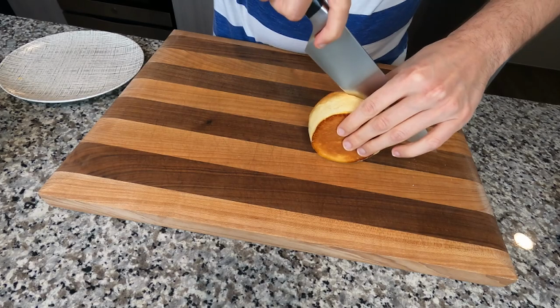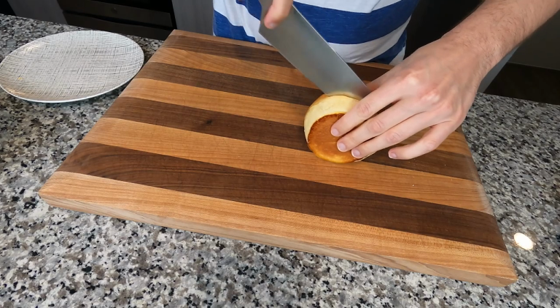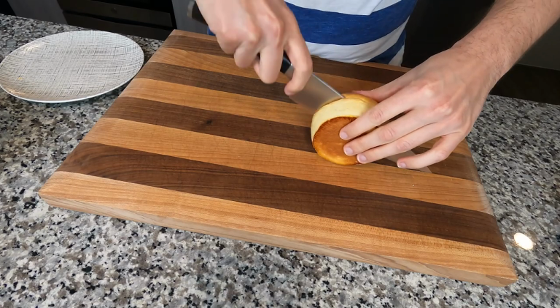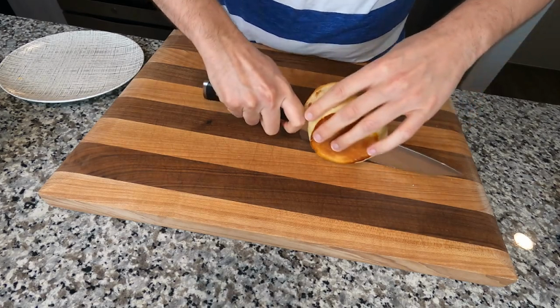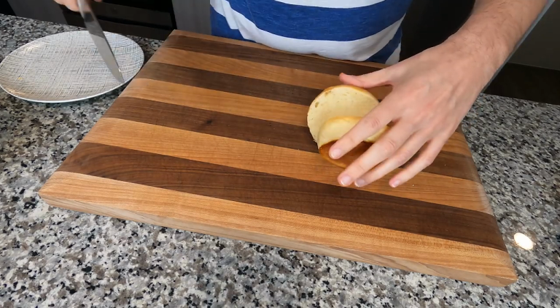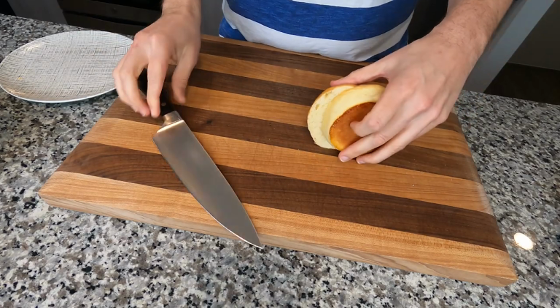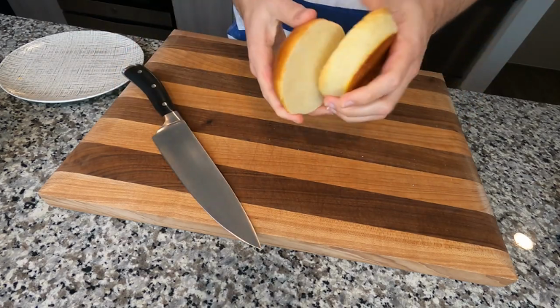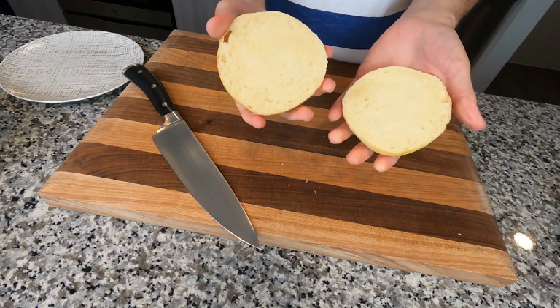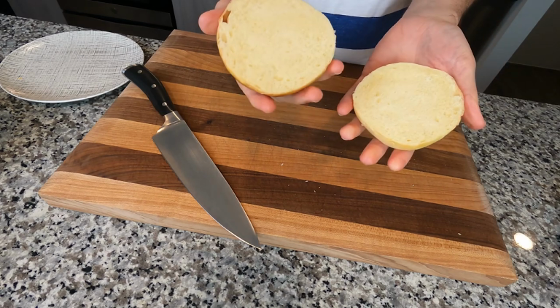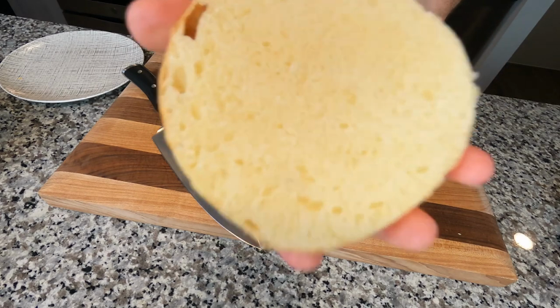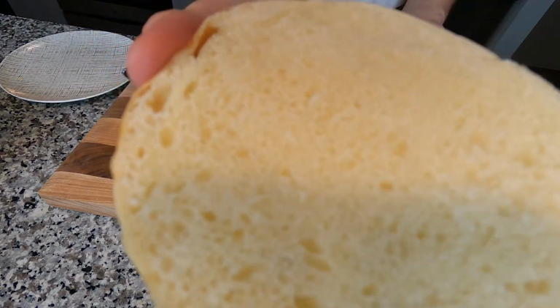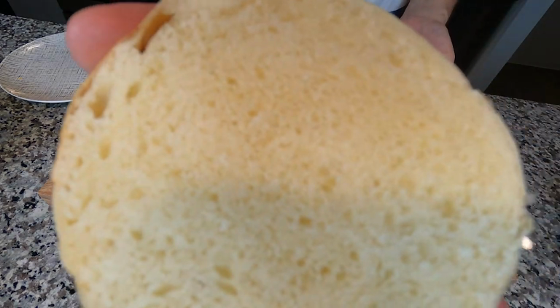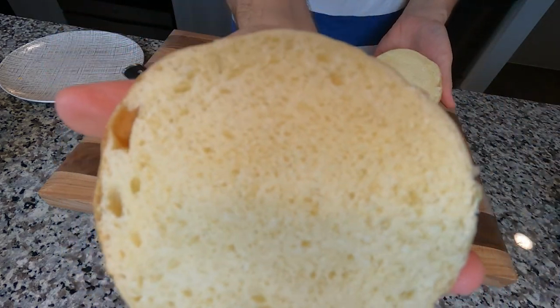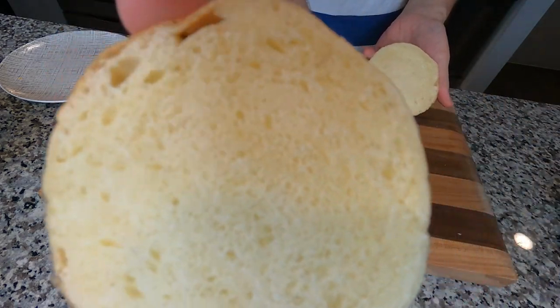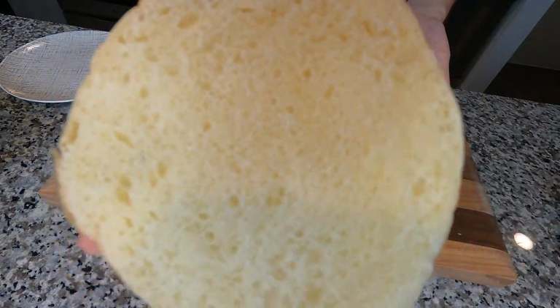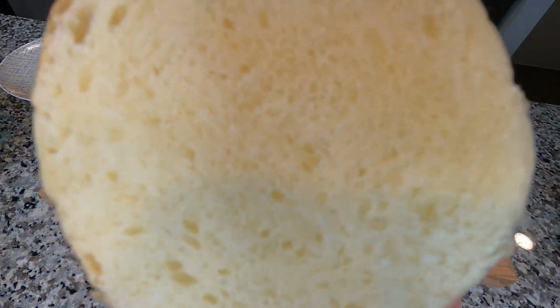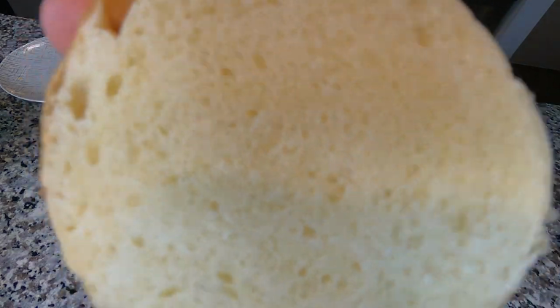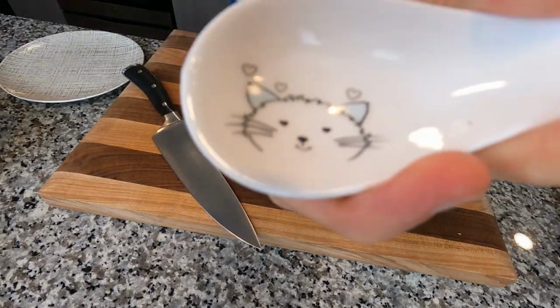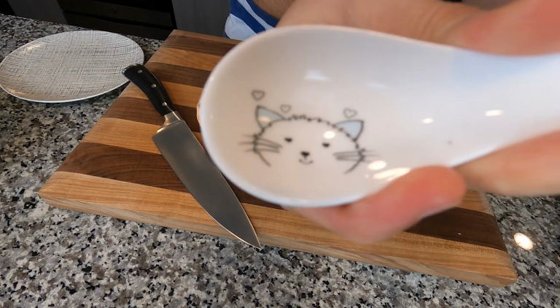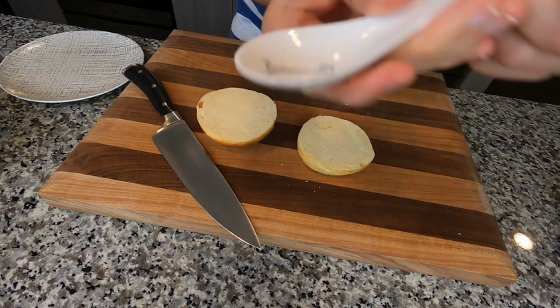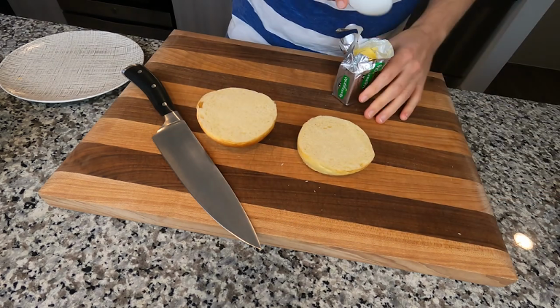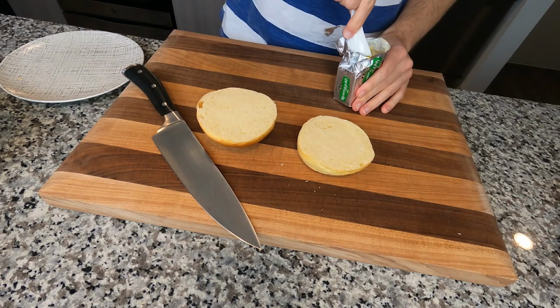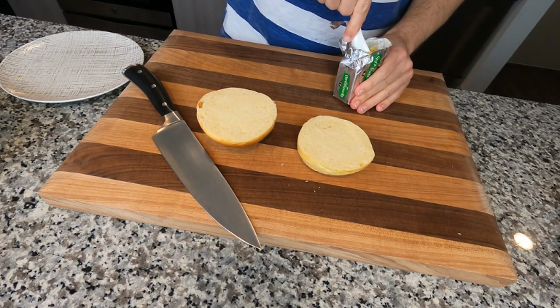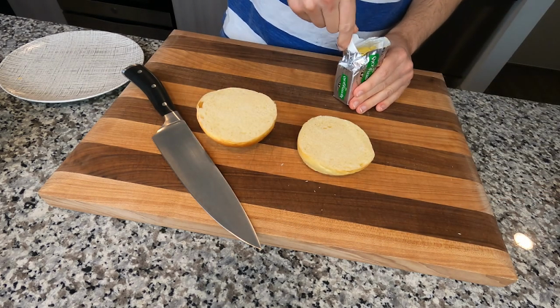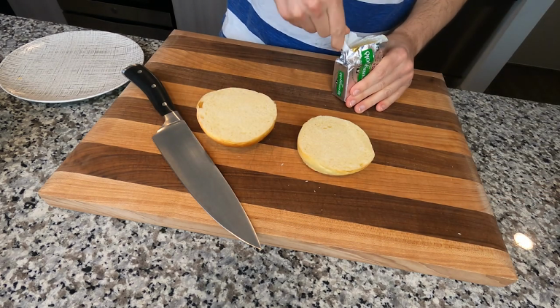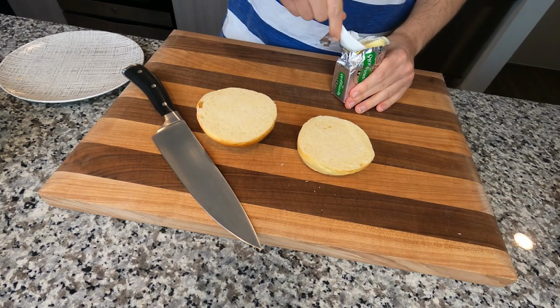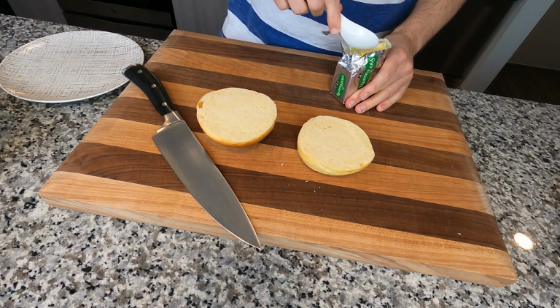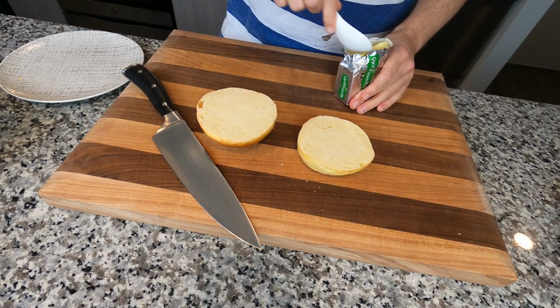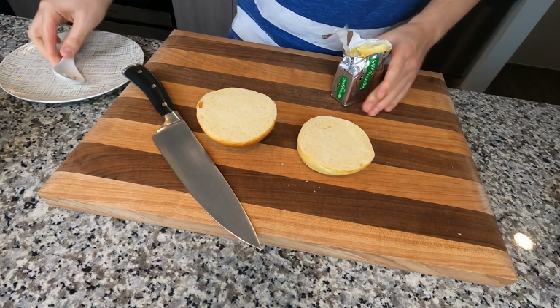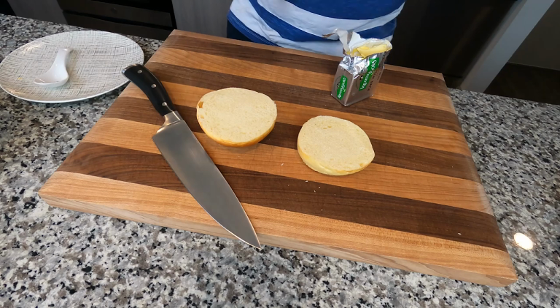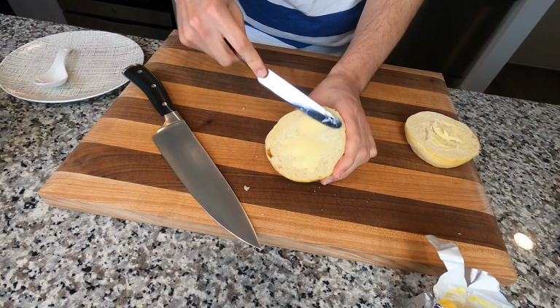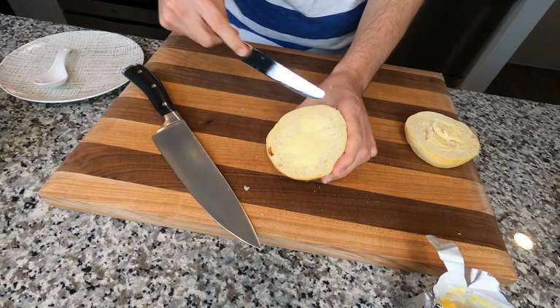Just before we start searing our meat off, I like to prepare the buns. Take a look at the inside — looks awesome. We're gonna butter these and toast them, so we're gonna take the cat spoon again, try to scoop out some butter, and realize it's too cold and not worth it.